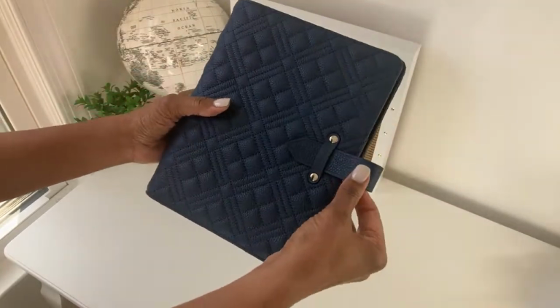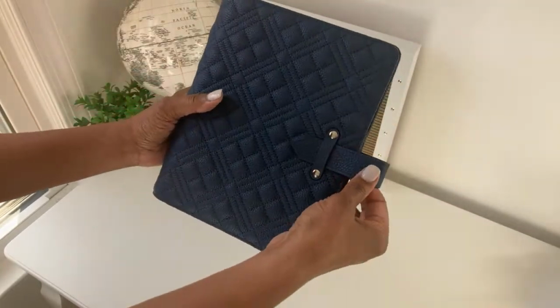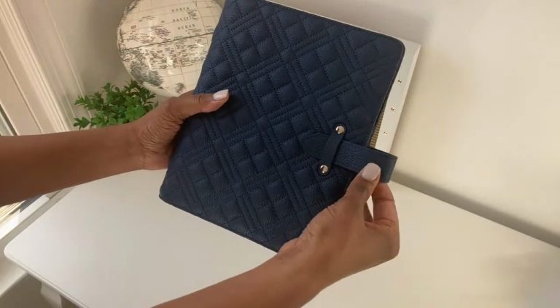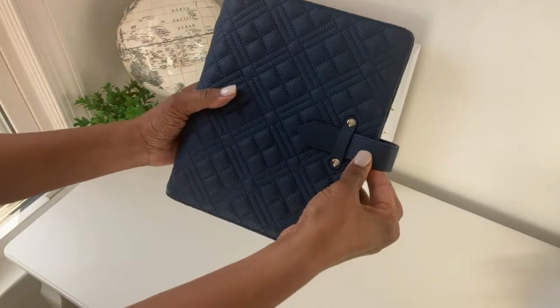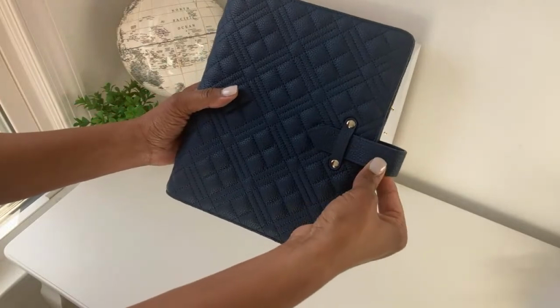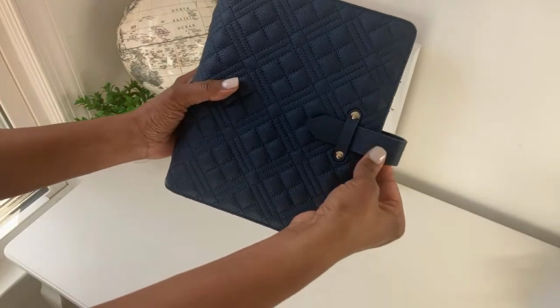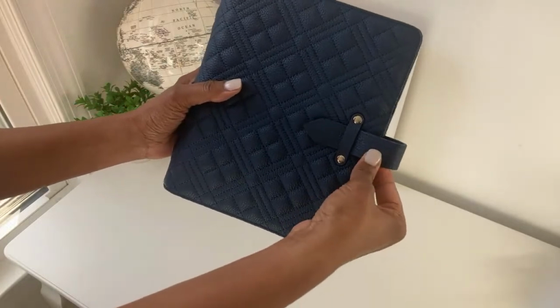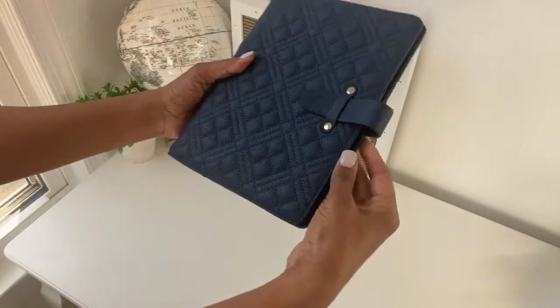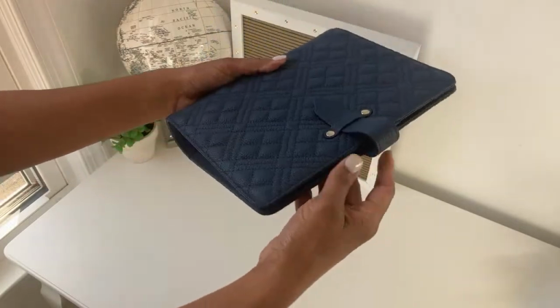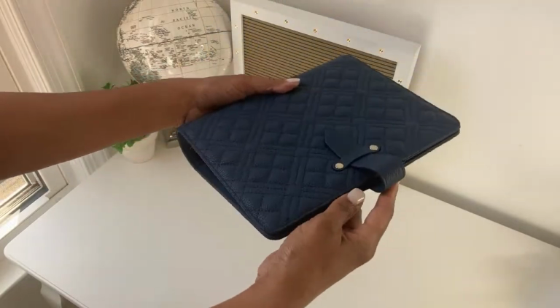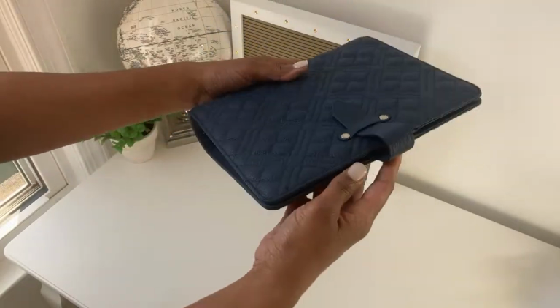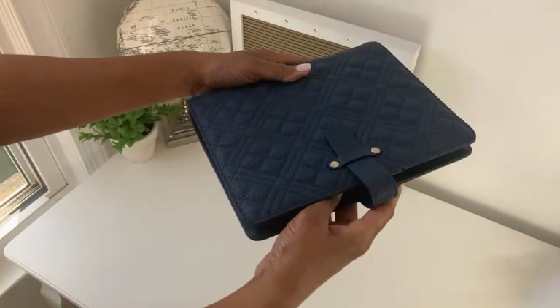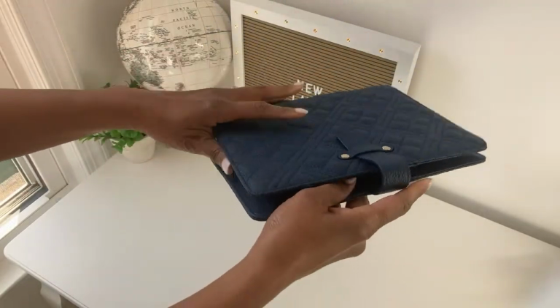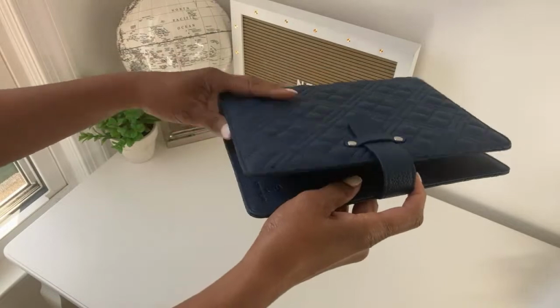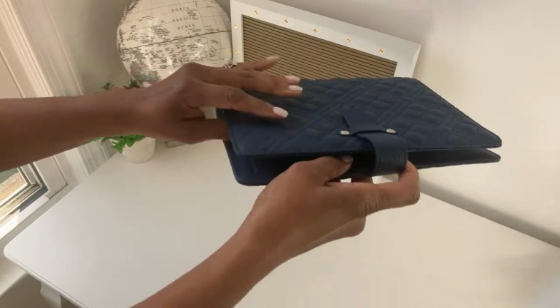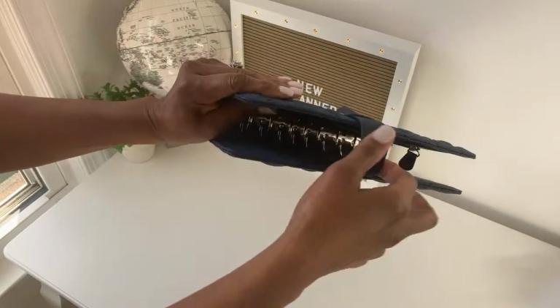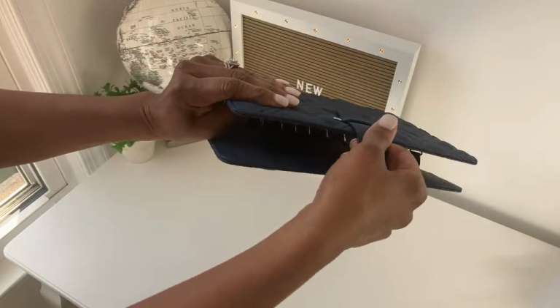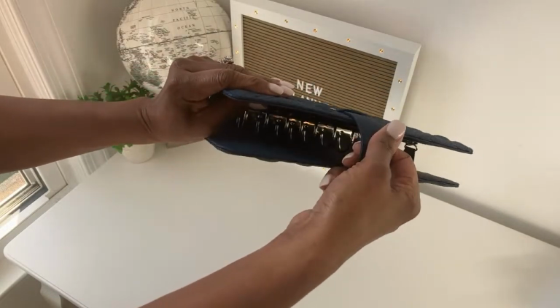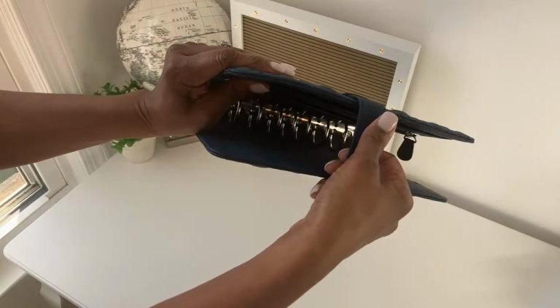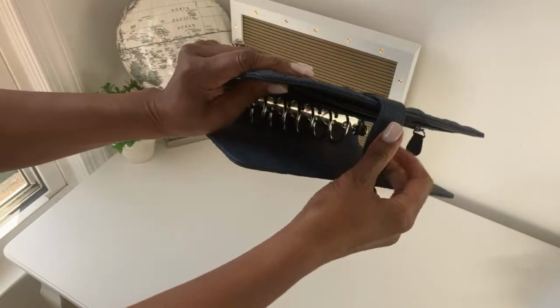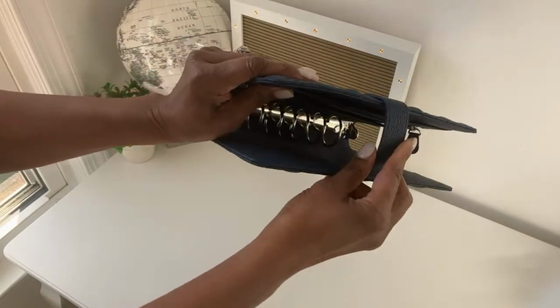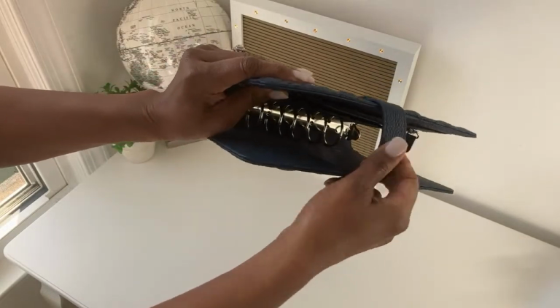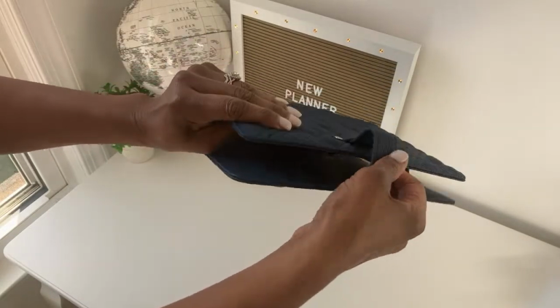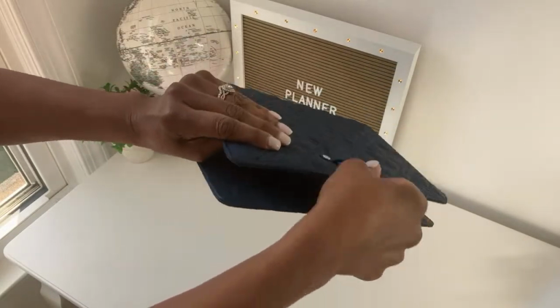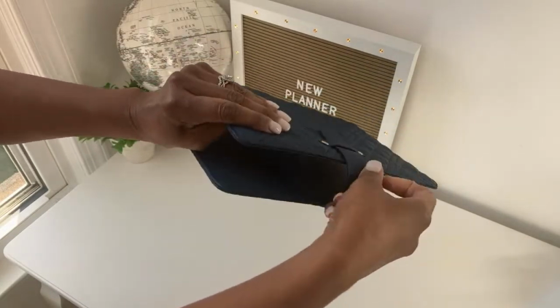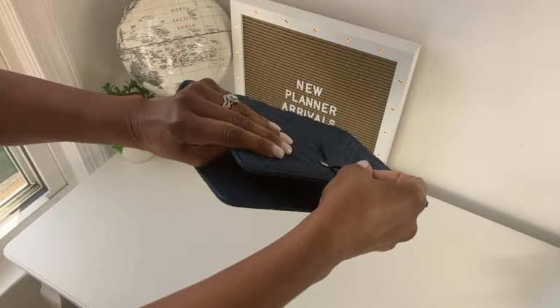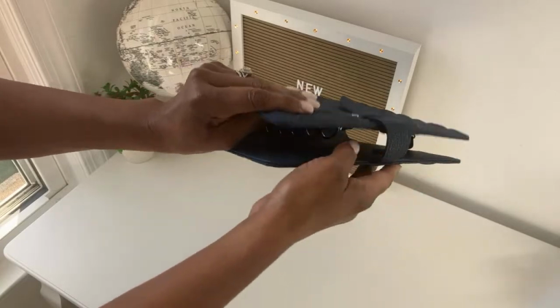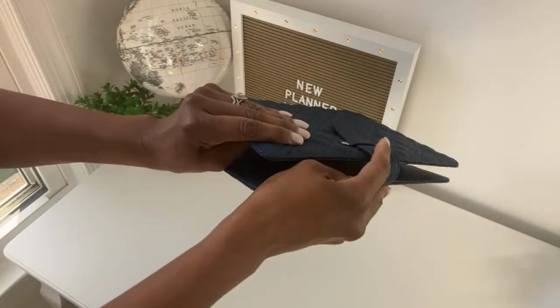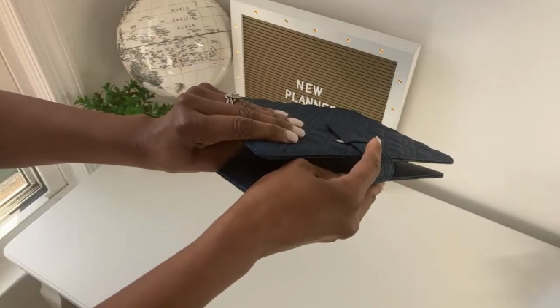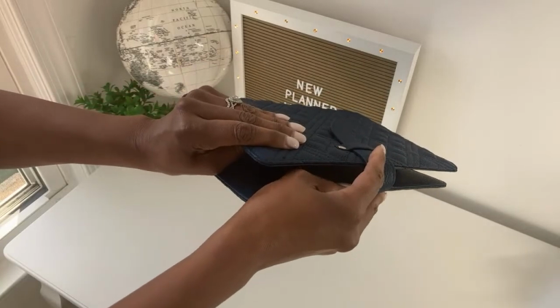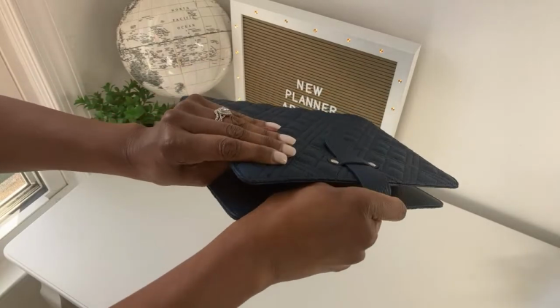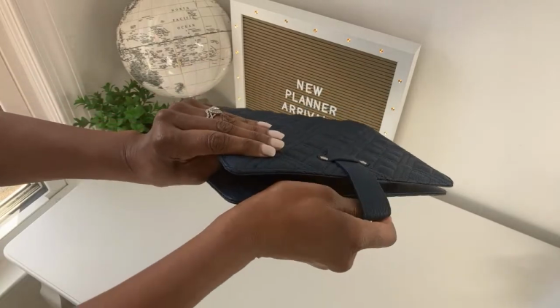This binder features a strap closure, and I like strap closures because you can adjust the strap. So if you have a lot of planner pages or fewer planner pages, it can be adjusted with the strap.